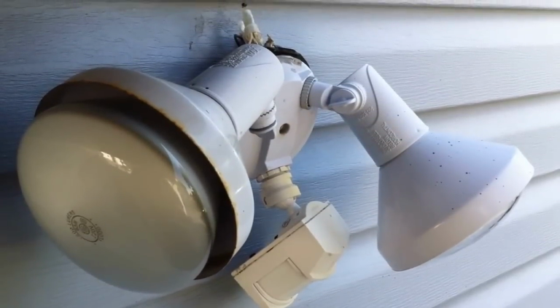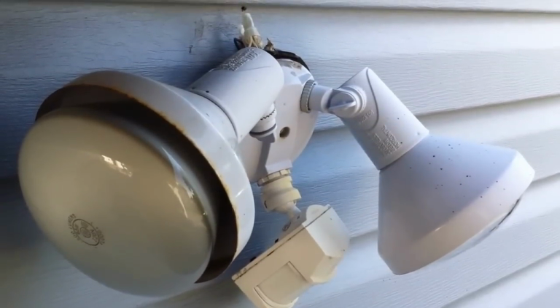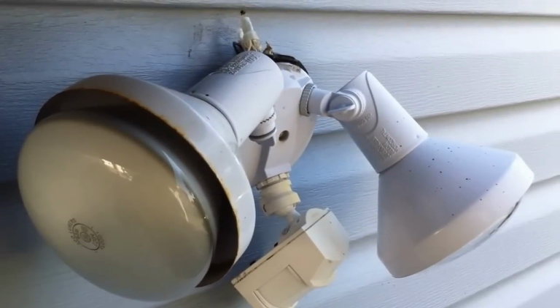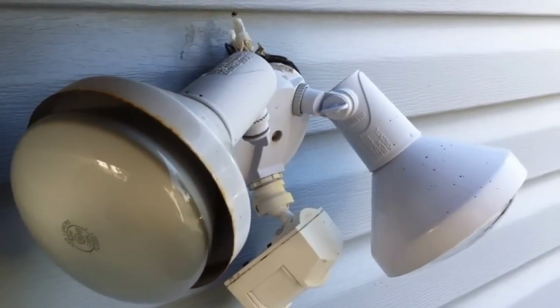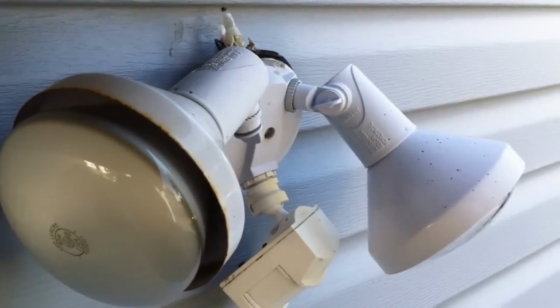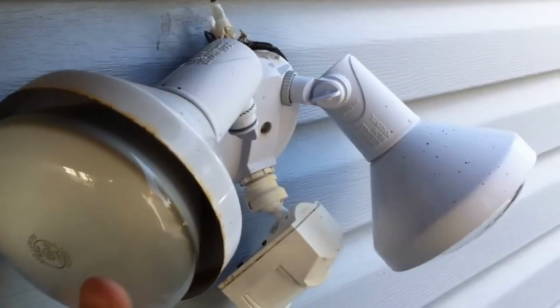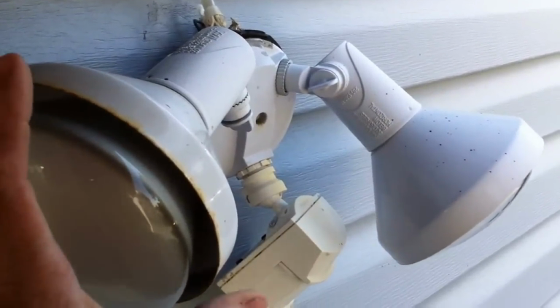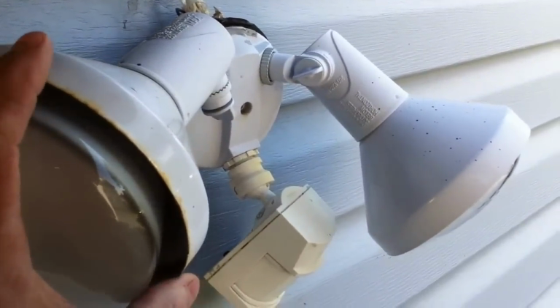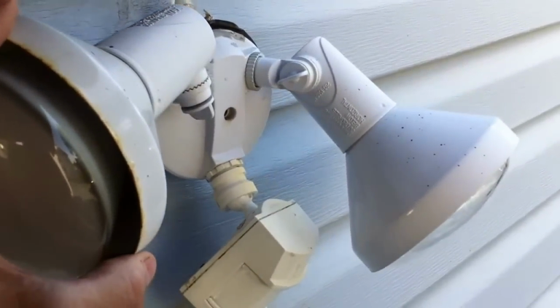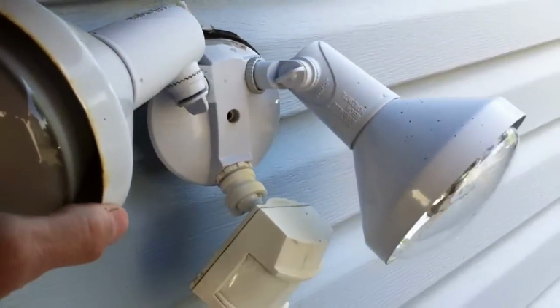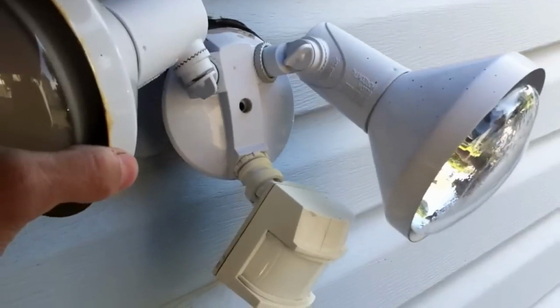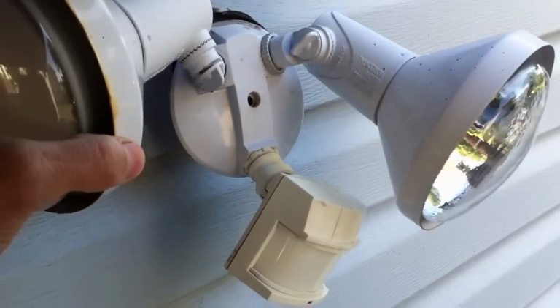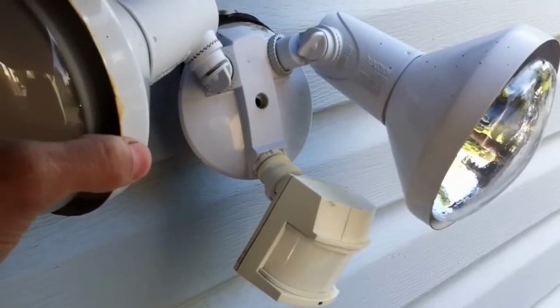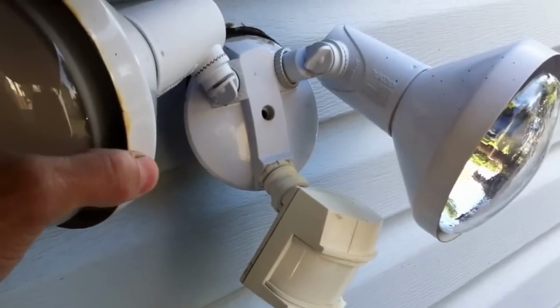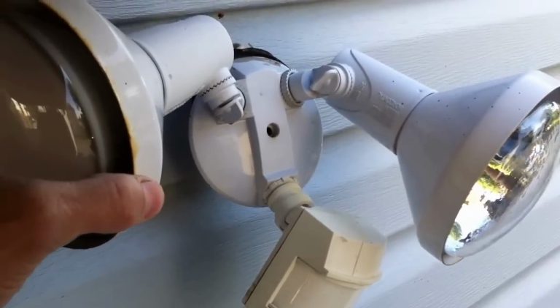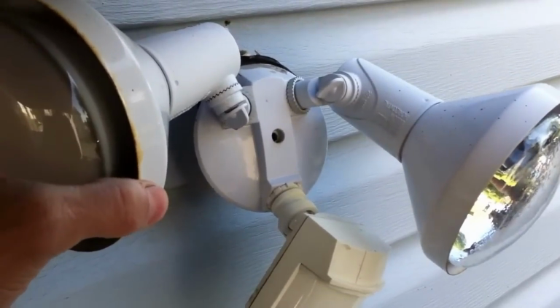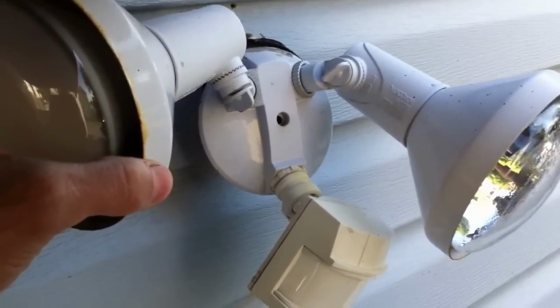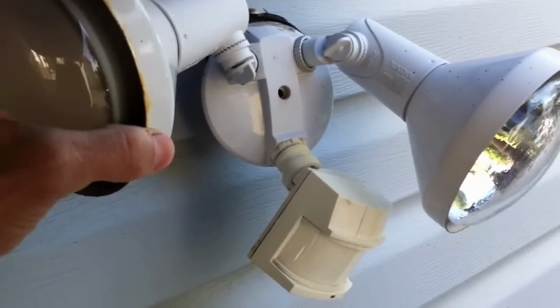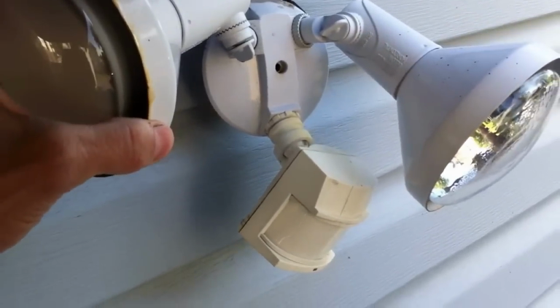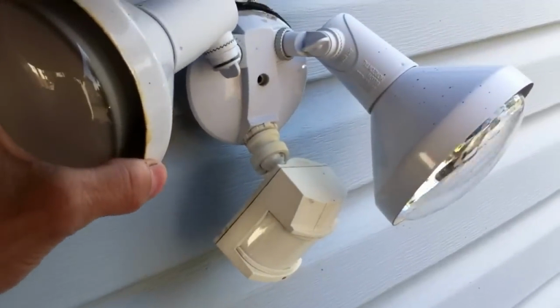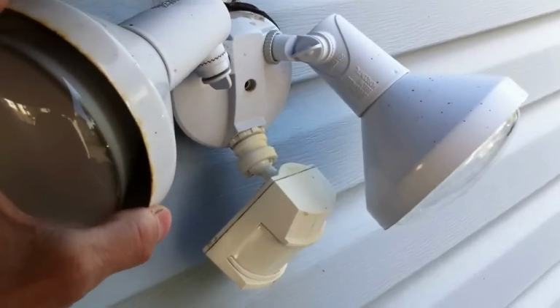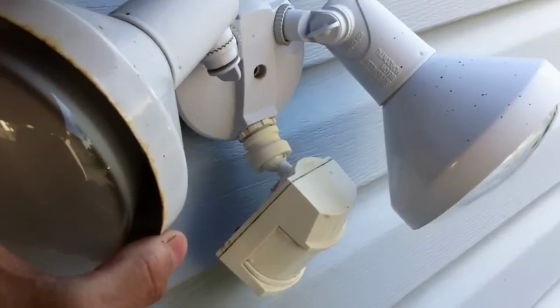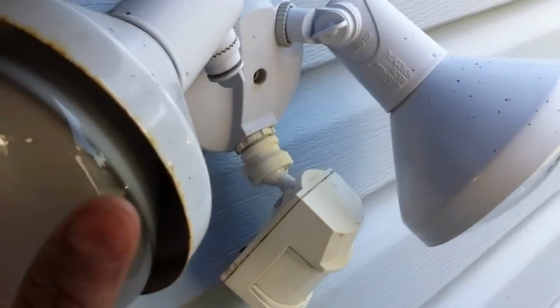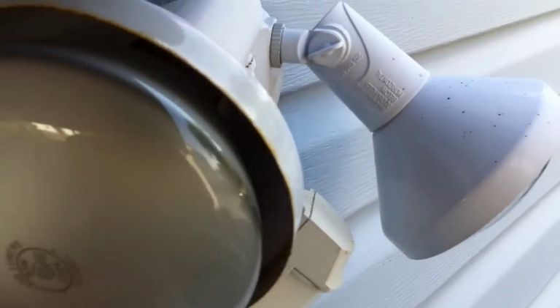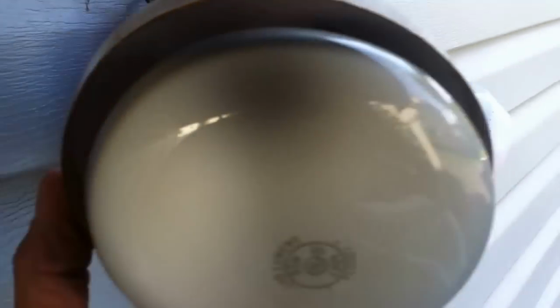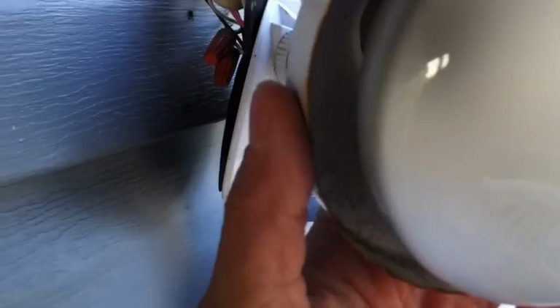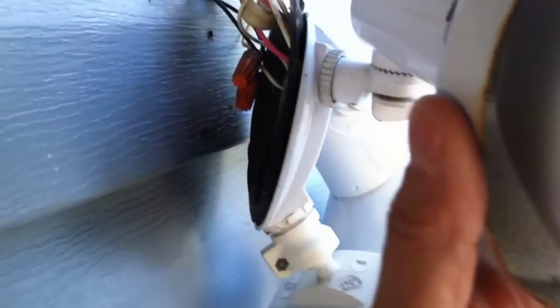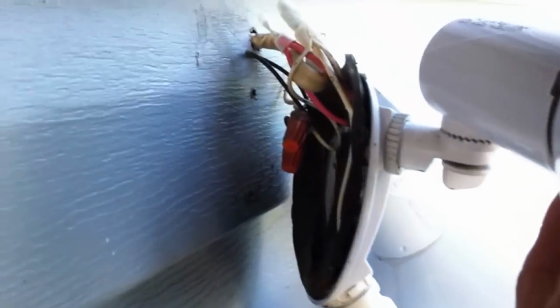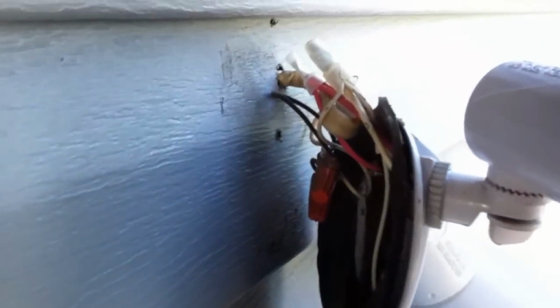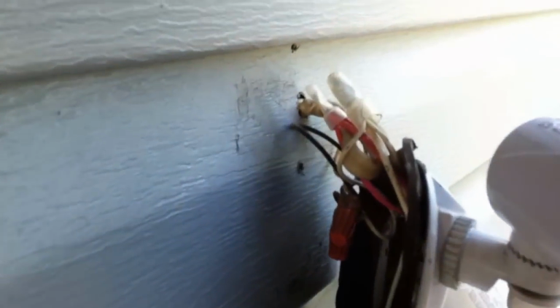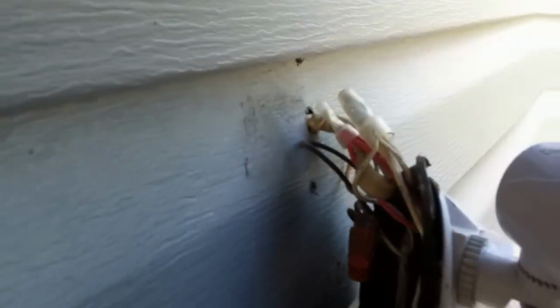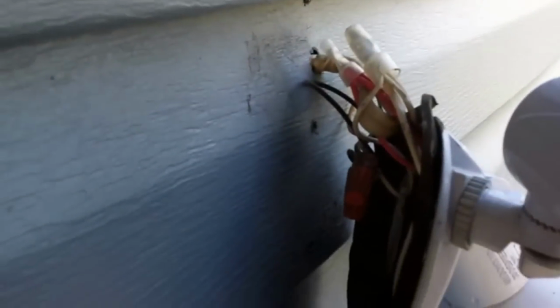Today I'm going to be taking a look at this motion sensor and these floodlights. I went to troubleshoot this and when I took the cover off, this is what I found — no box.